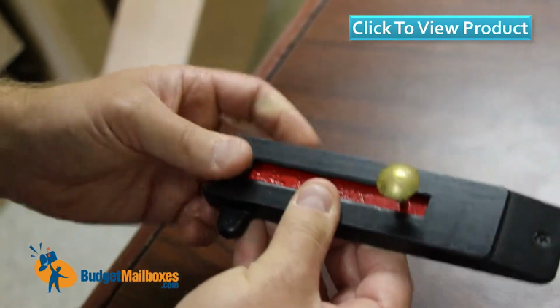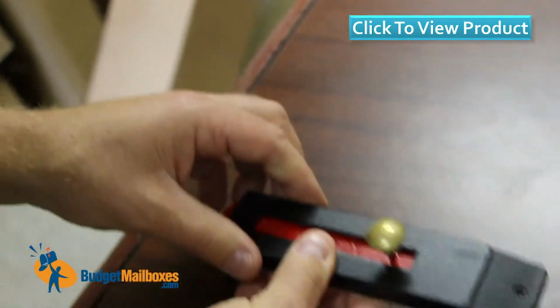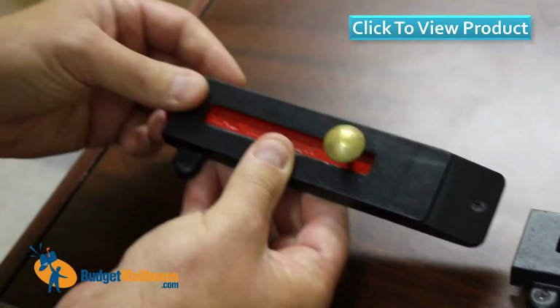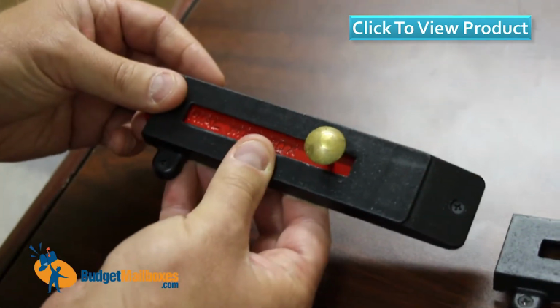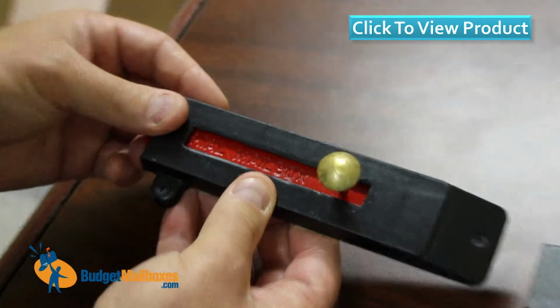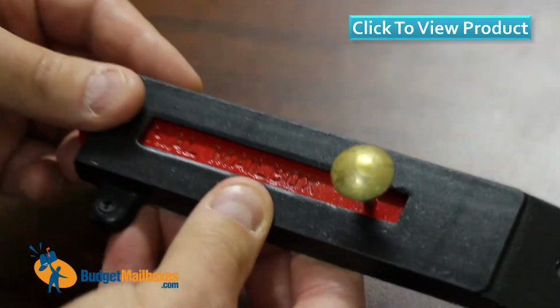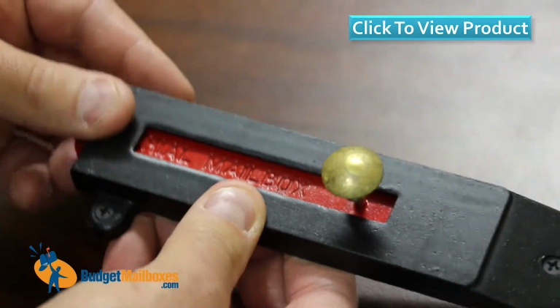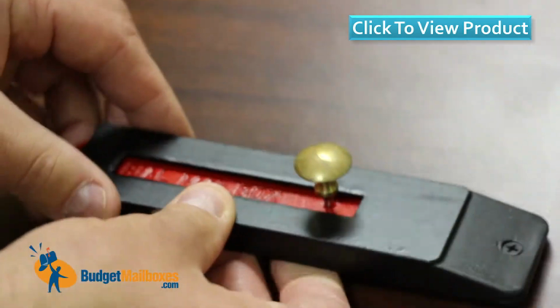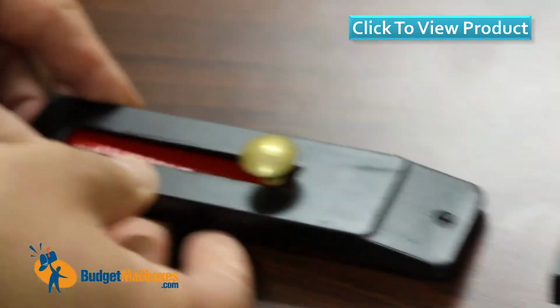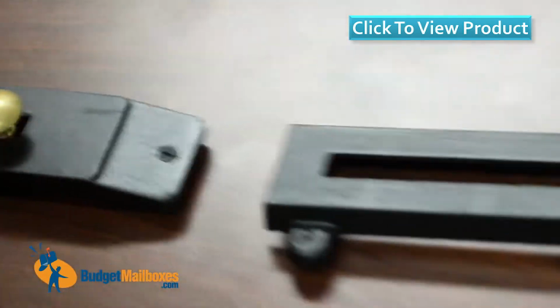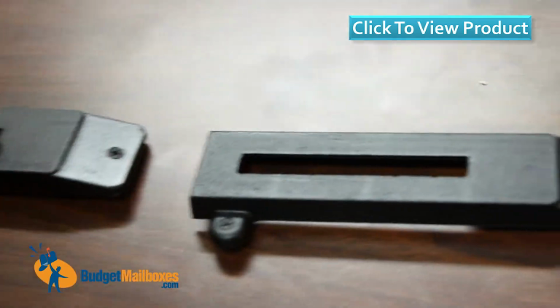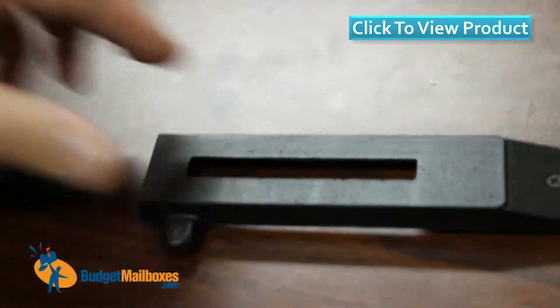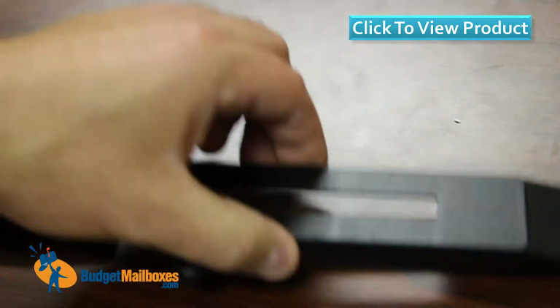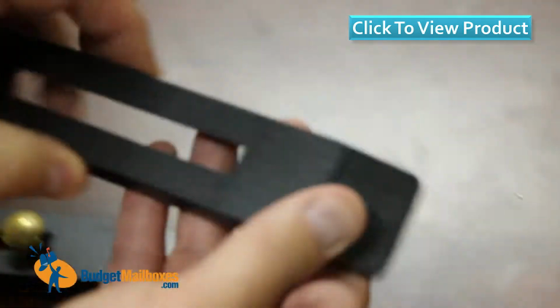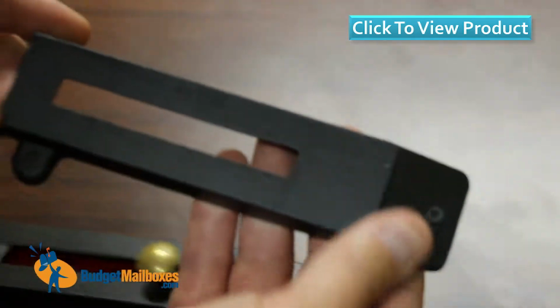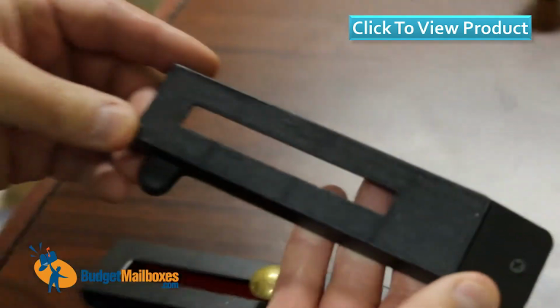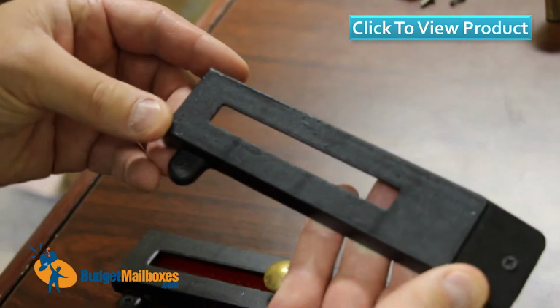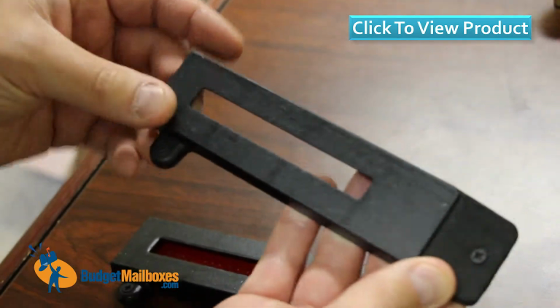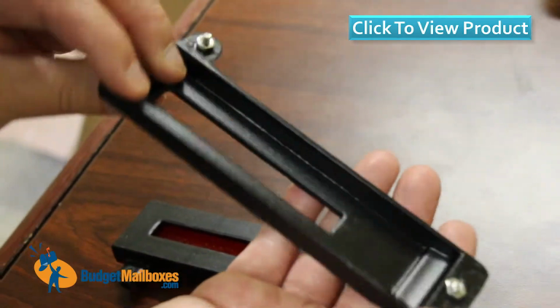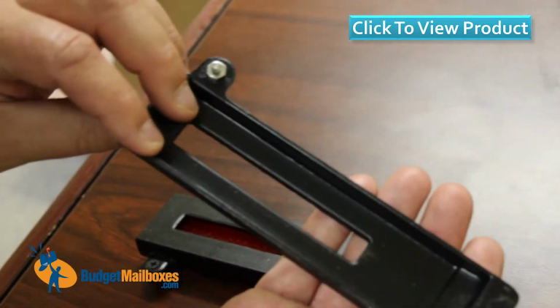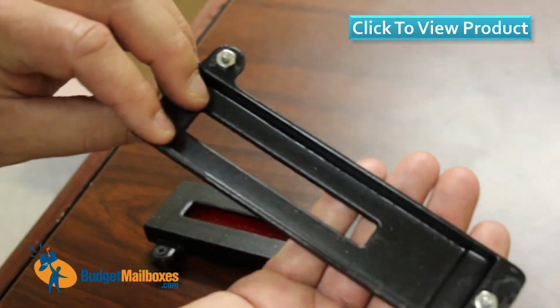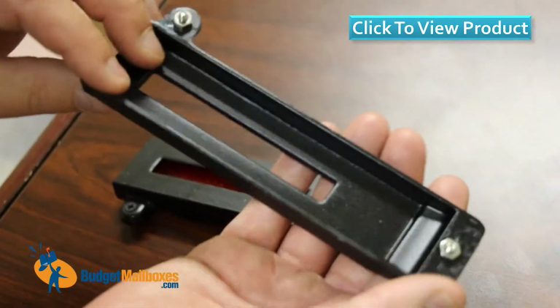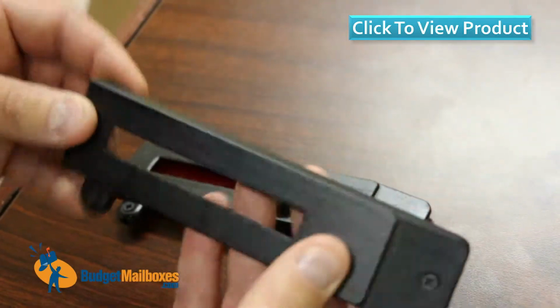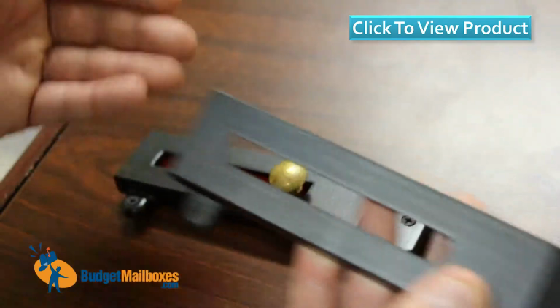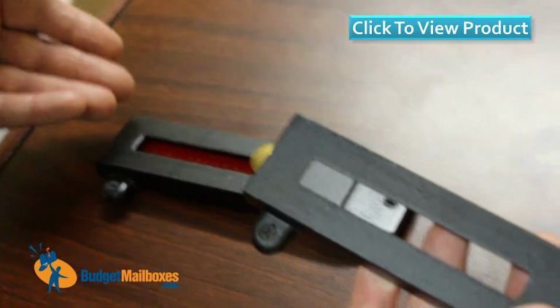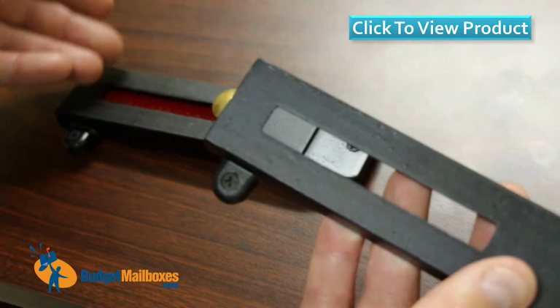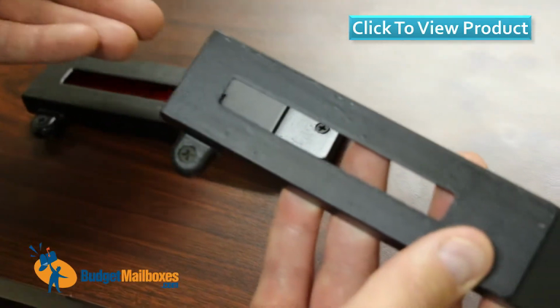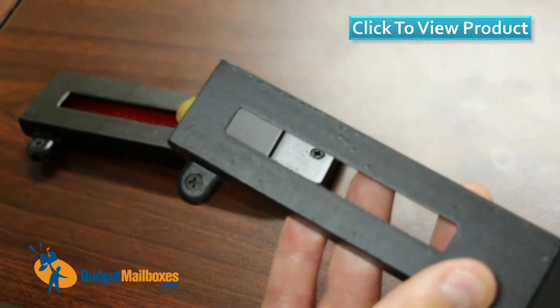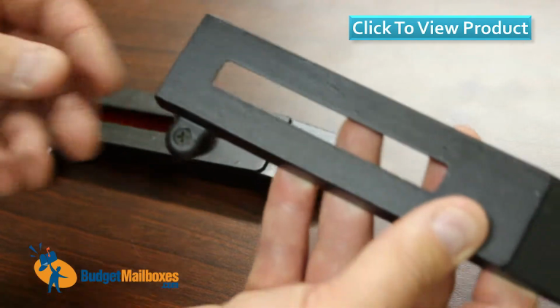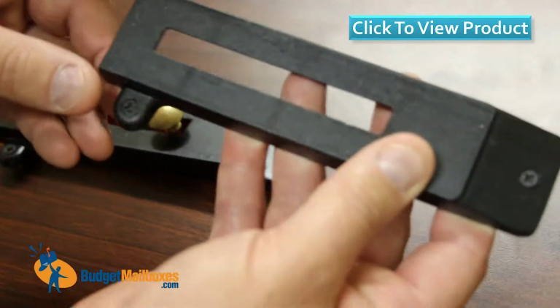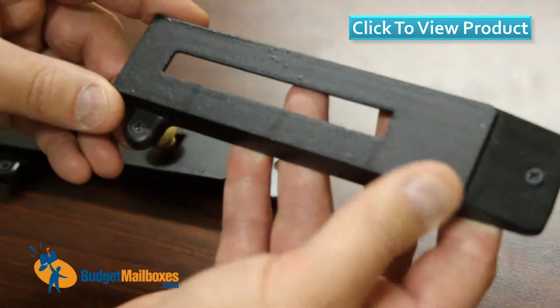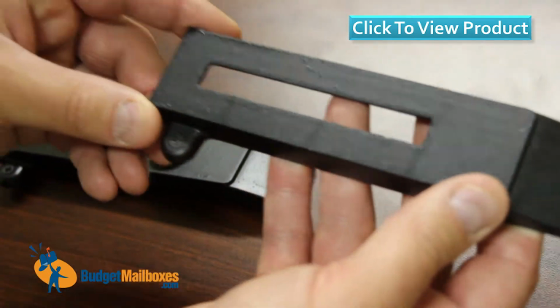If you want to order the complete setup, this is what it looks like. If you just need new housing, this is just the housing piece. You can order it without purchasing the flag and the brass knob, if that's what you need.